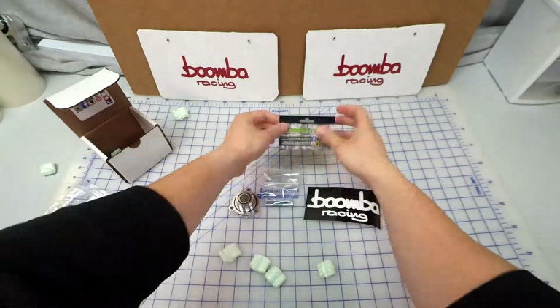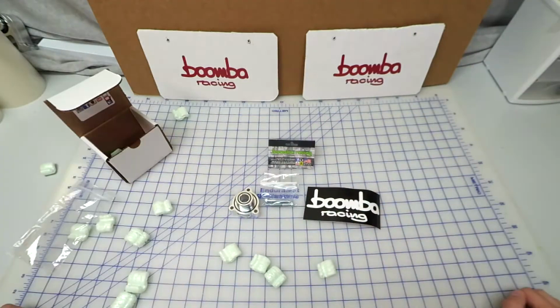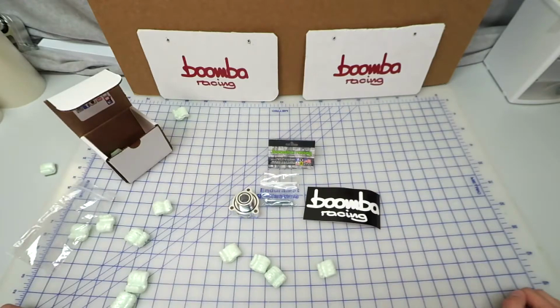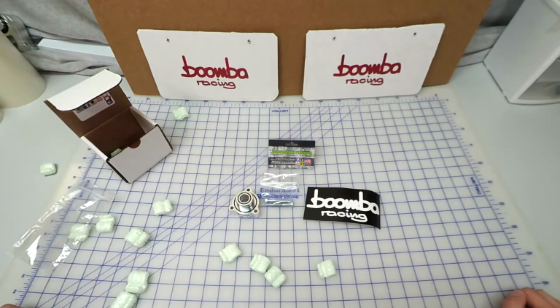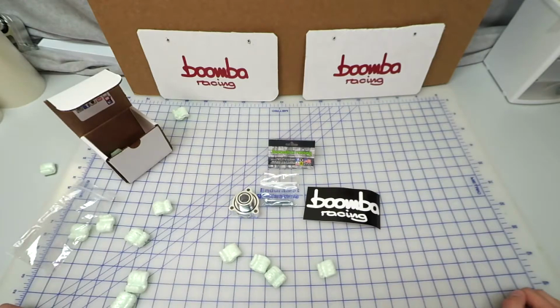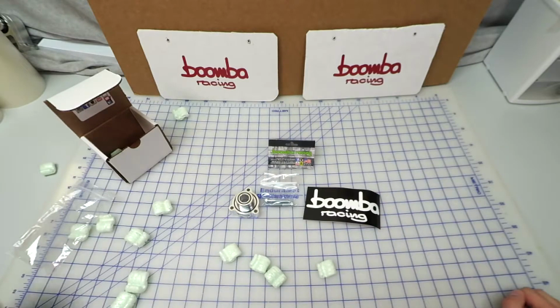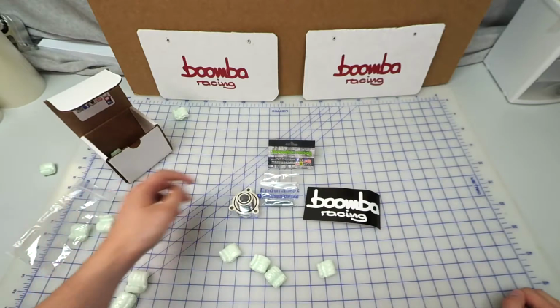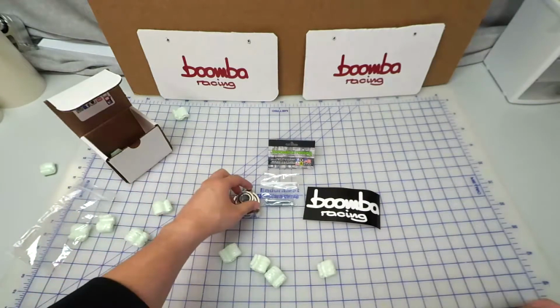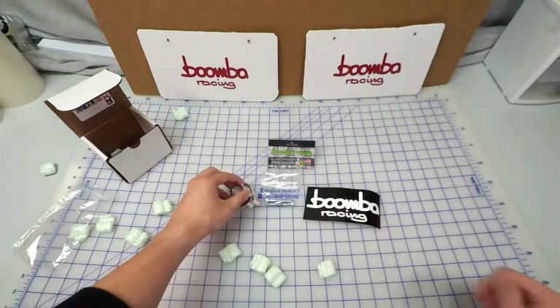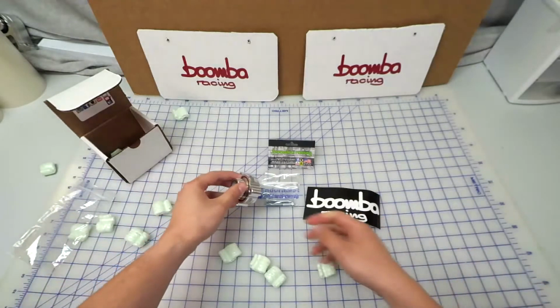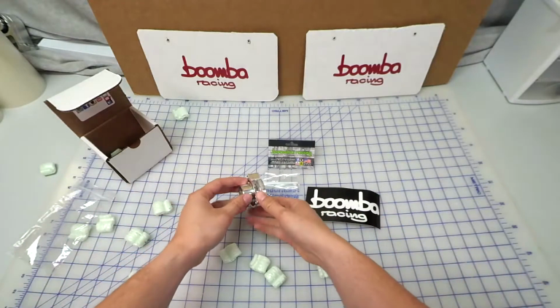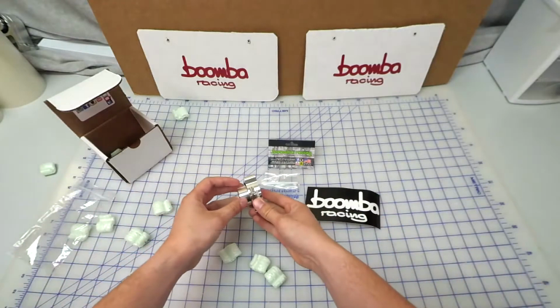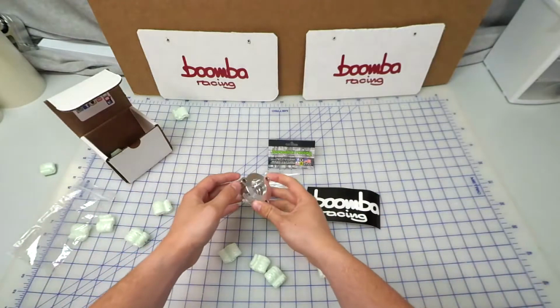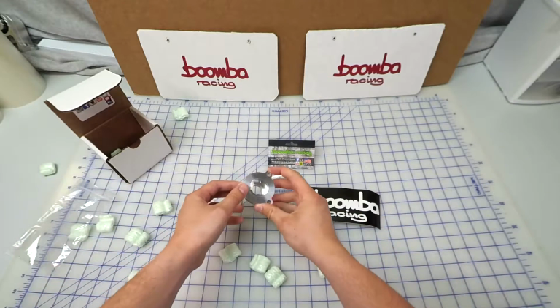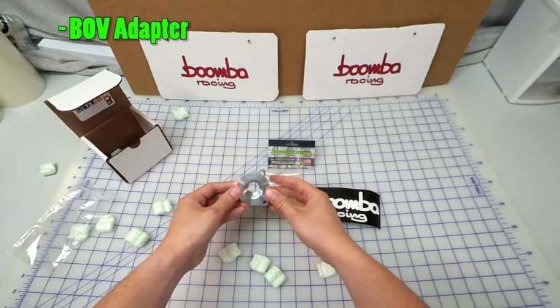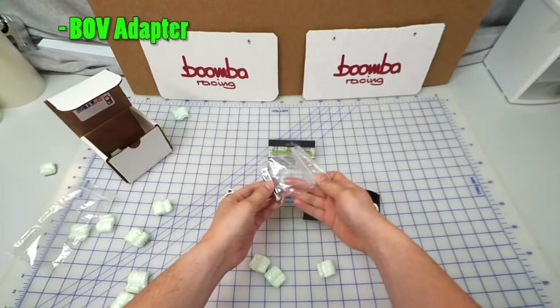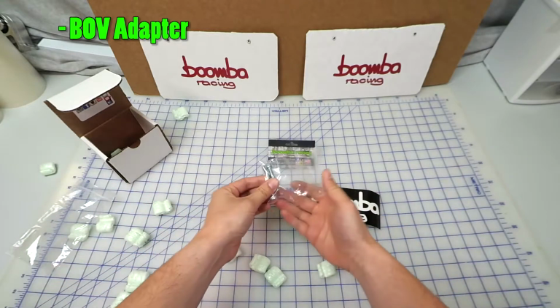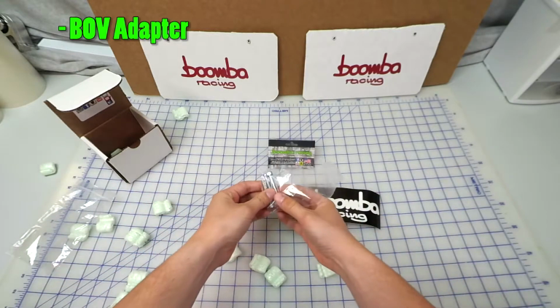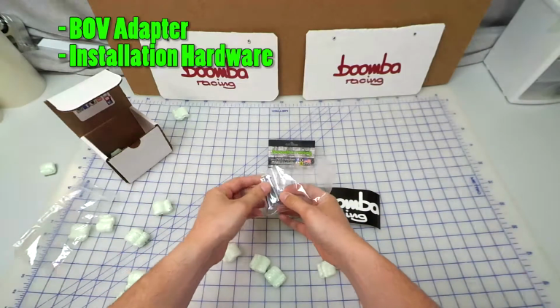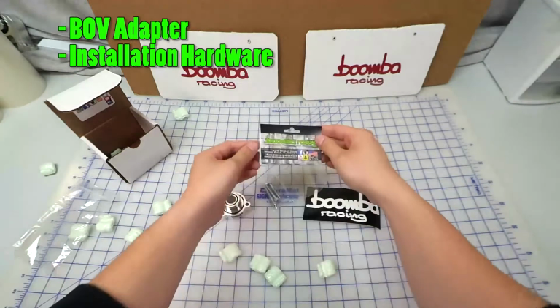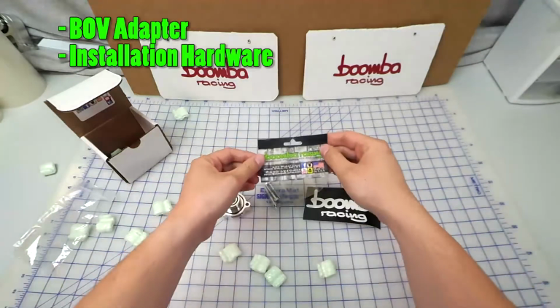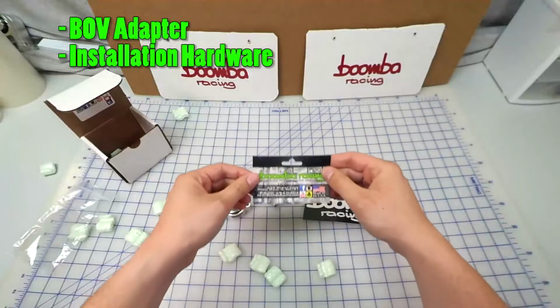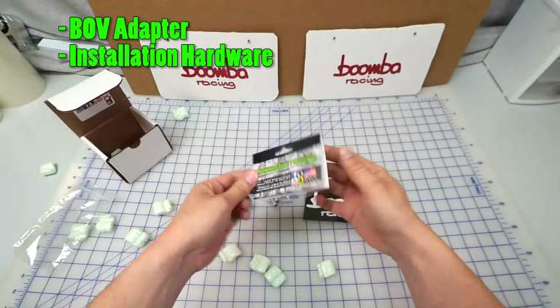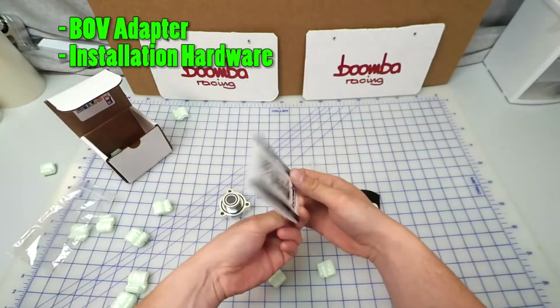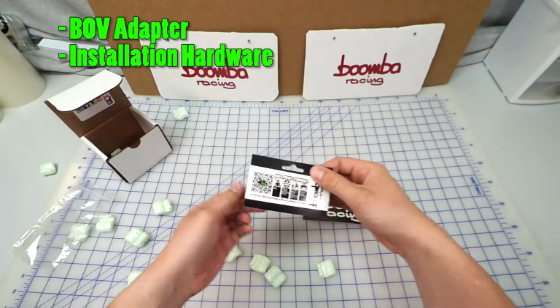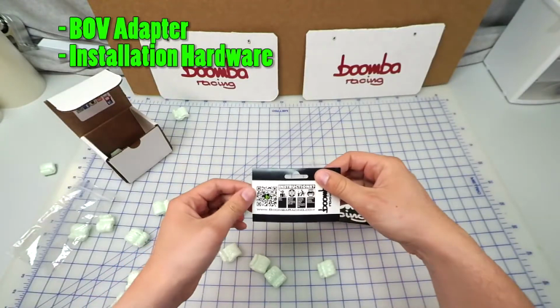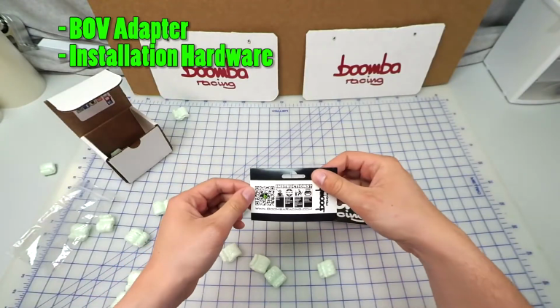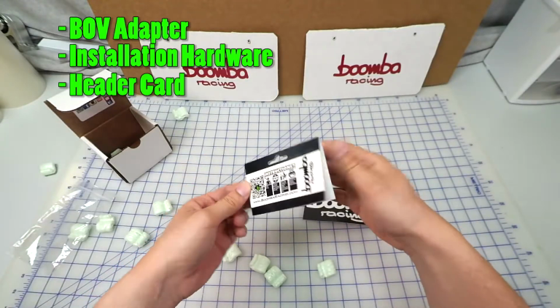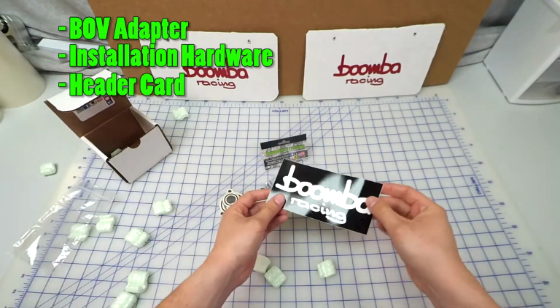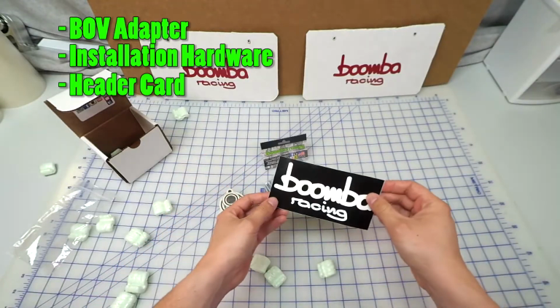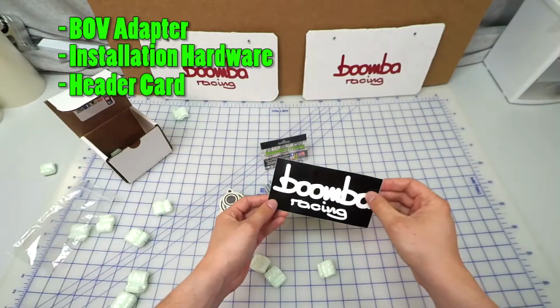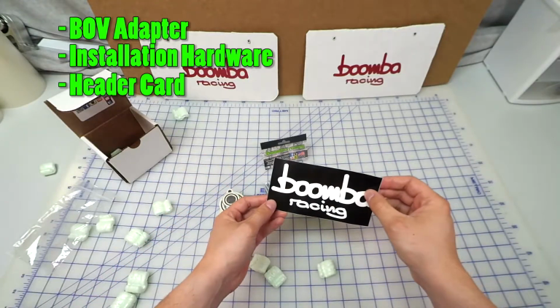So inside the box we have the blow-off valve adapter itself, its hardware, our header card with installation instructions, and a Boomba Racing sticker.